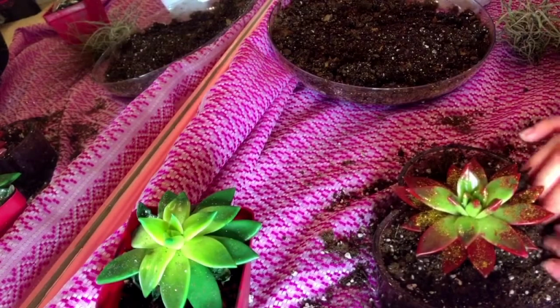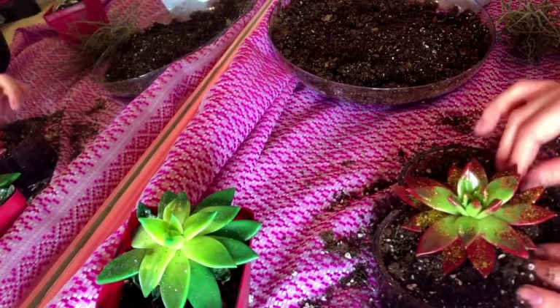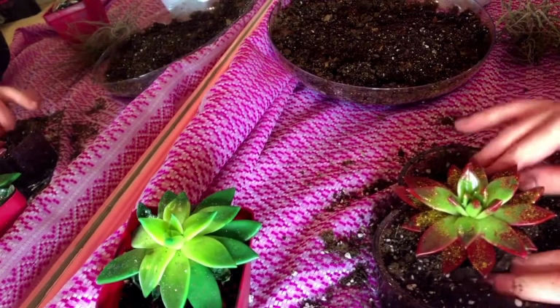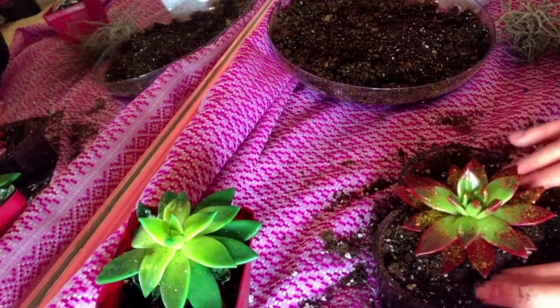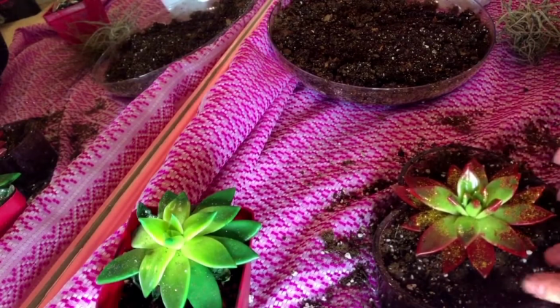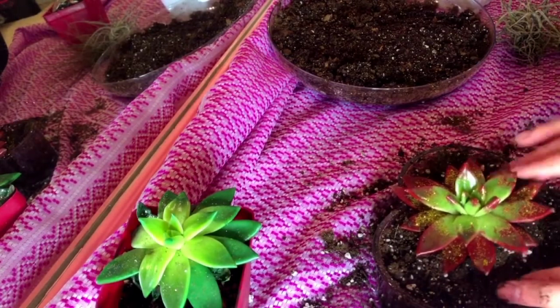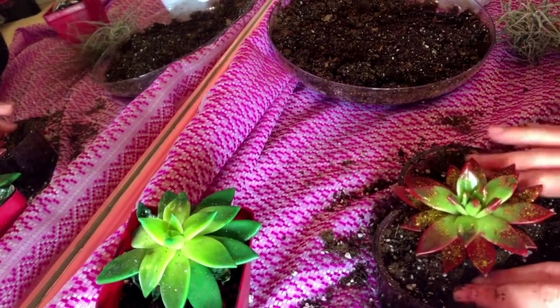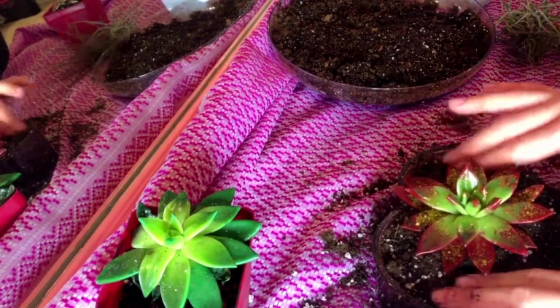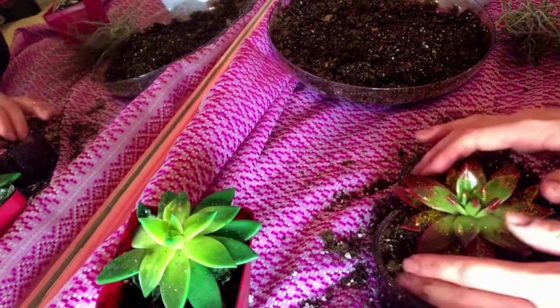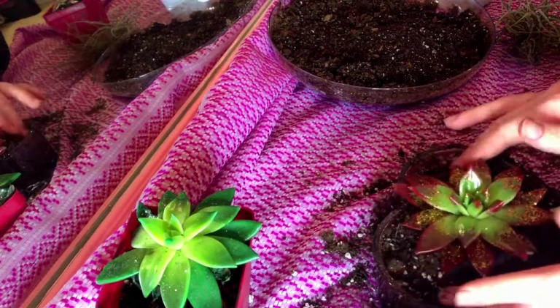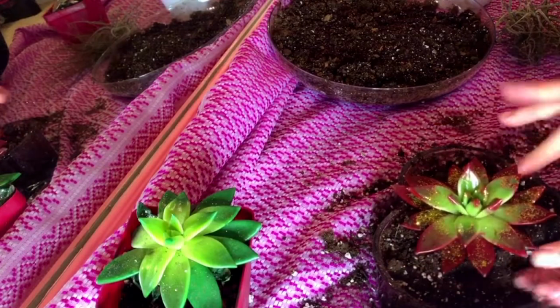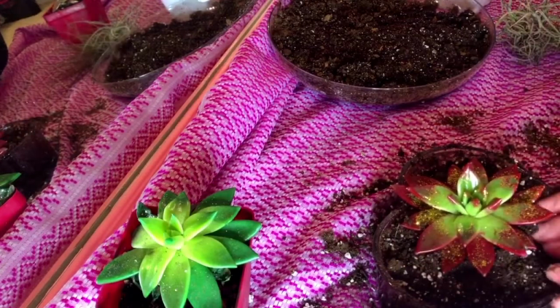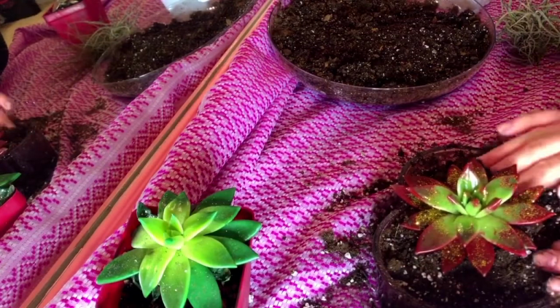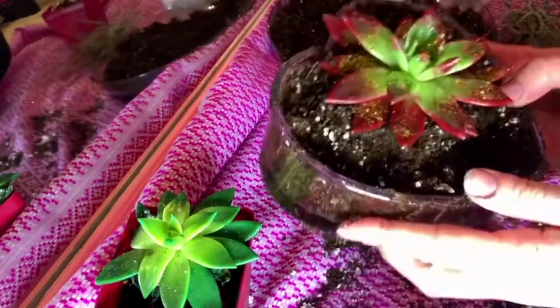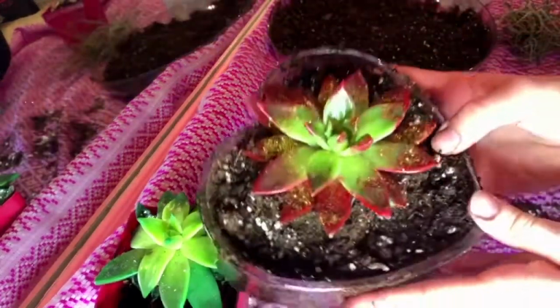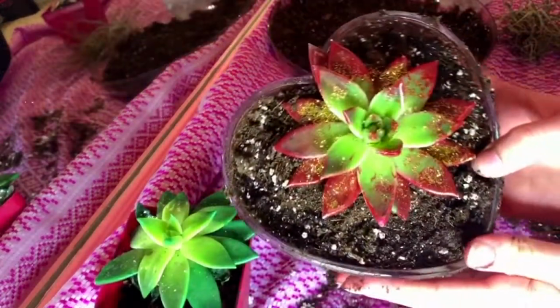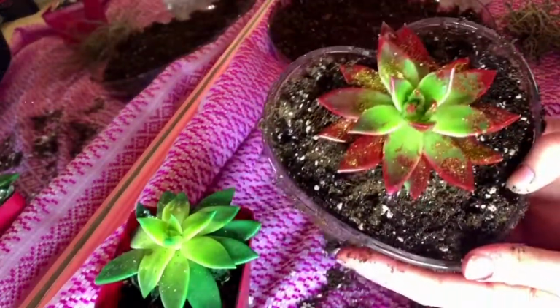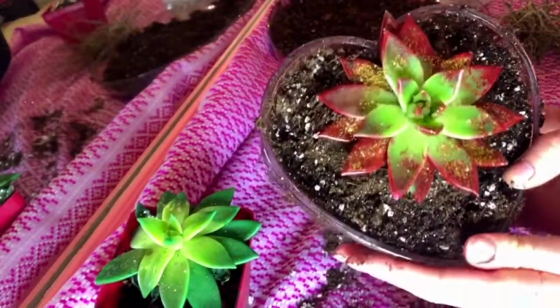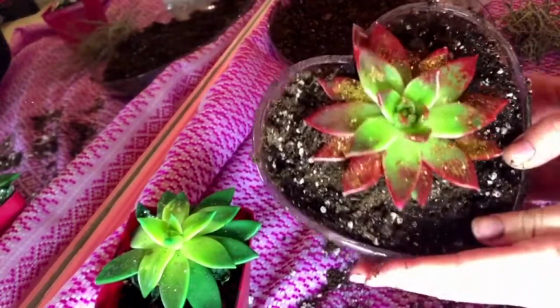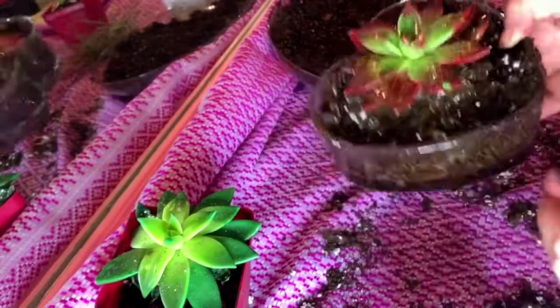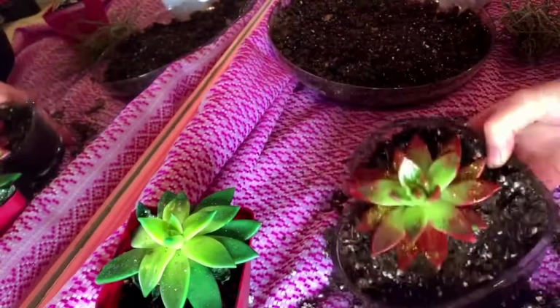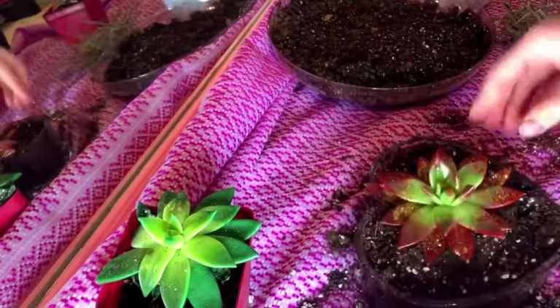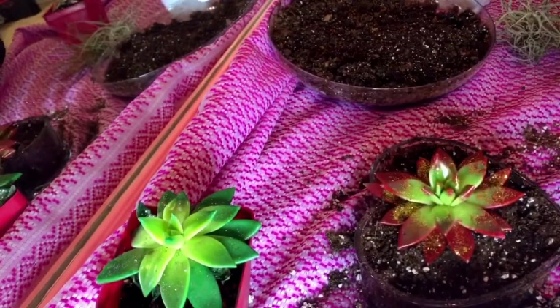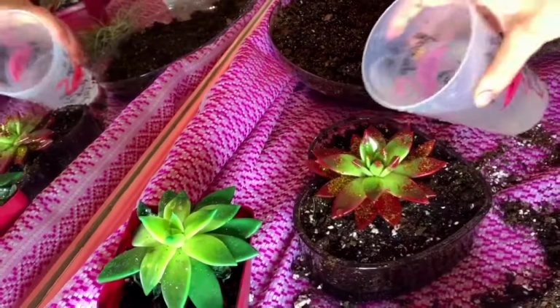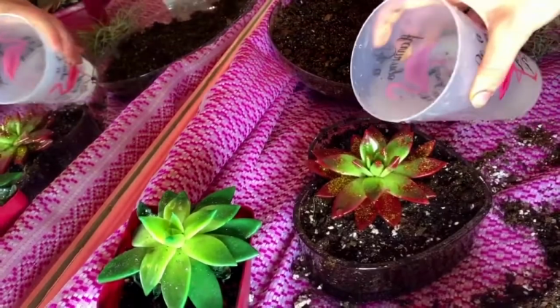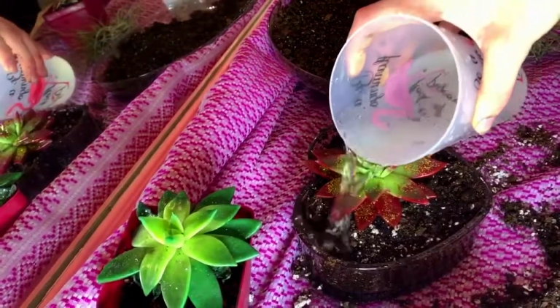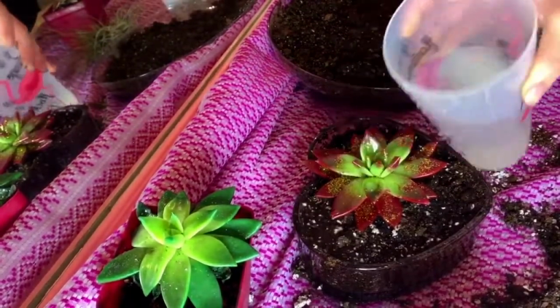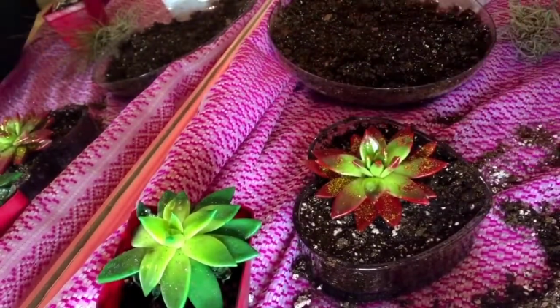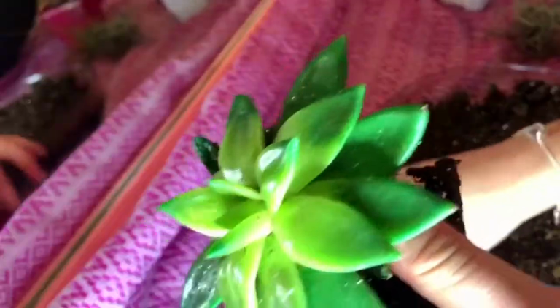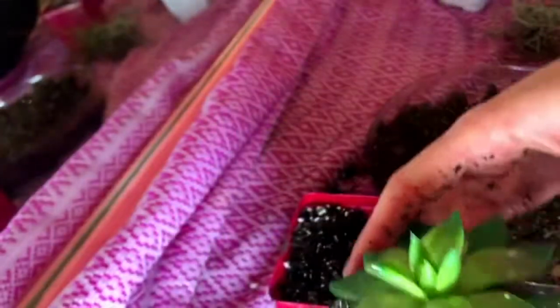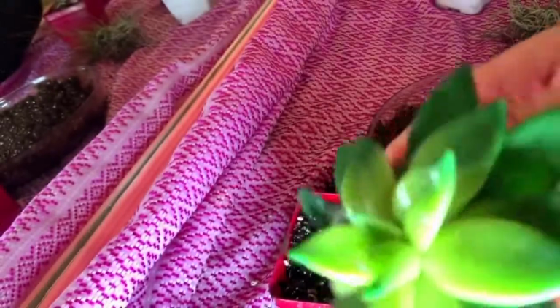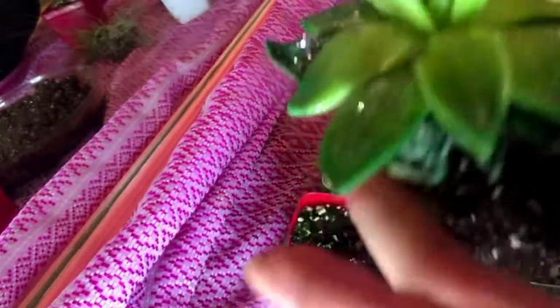If you don't want a real plant, you can just get a fake succulent if you don't think you'll be able to take care of it. But hopefully this should be nice and easy as a first plant if you've never done this before.